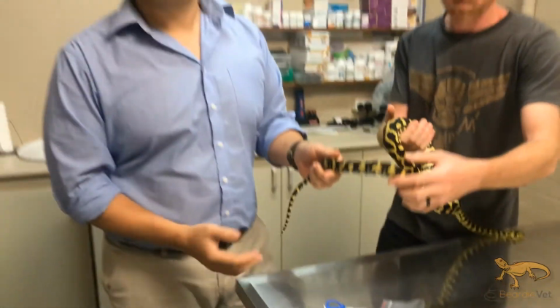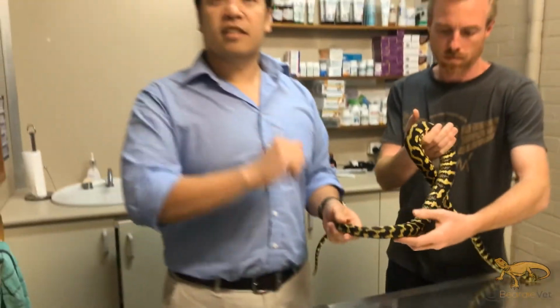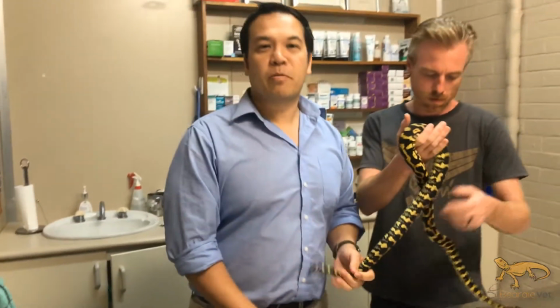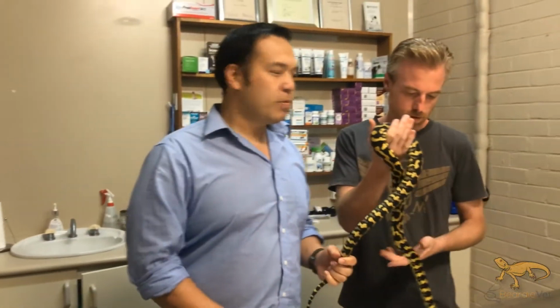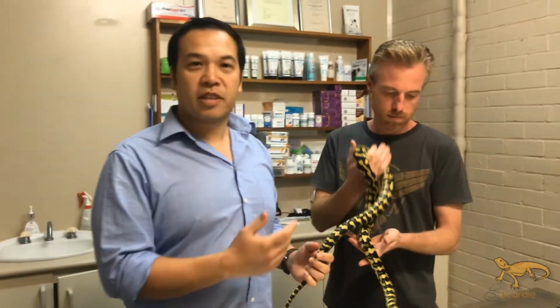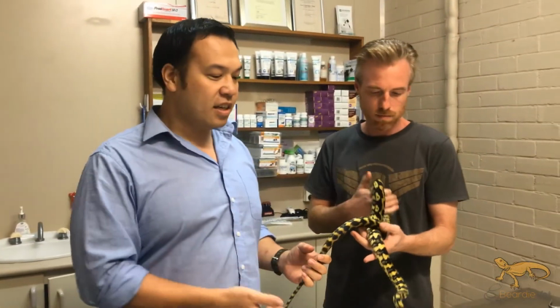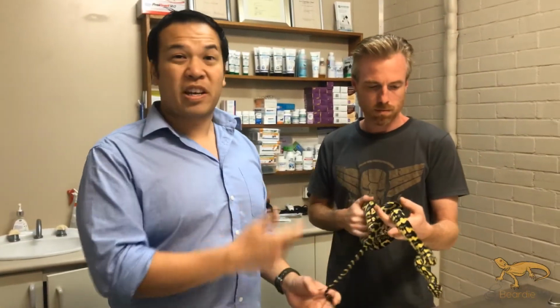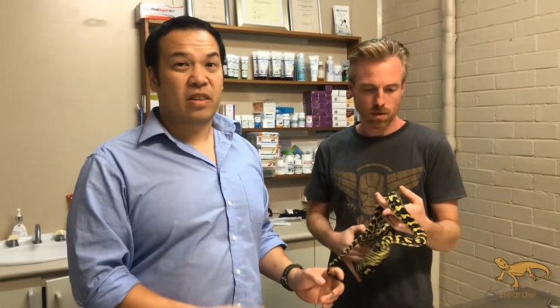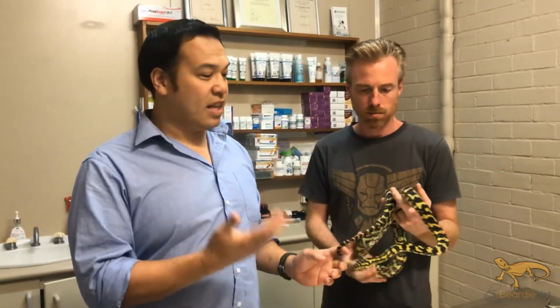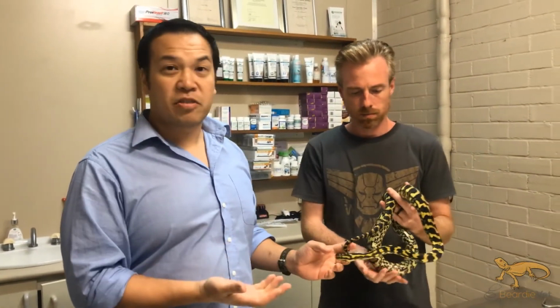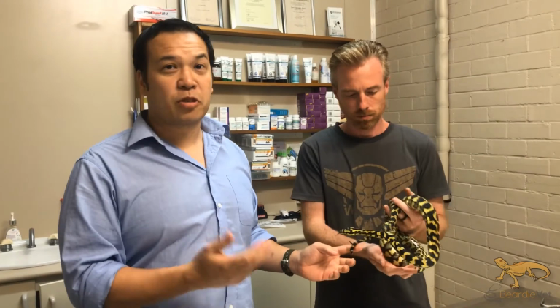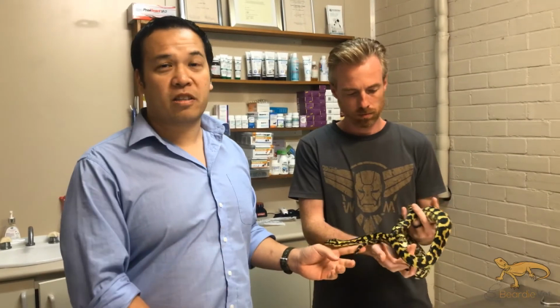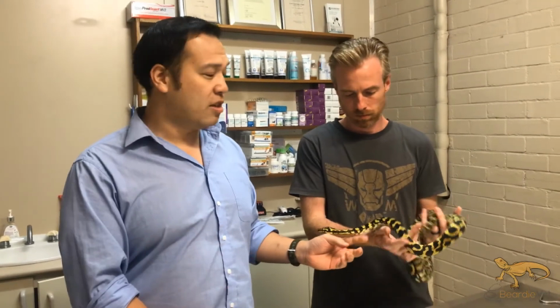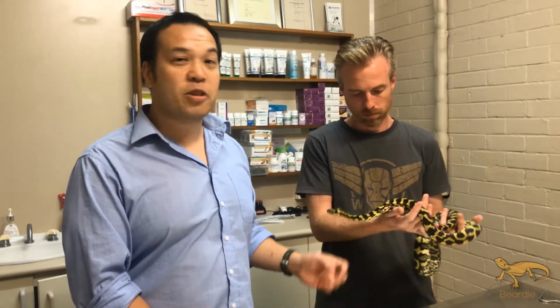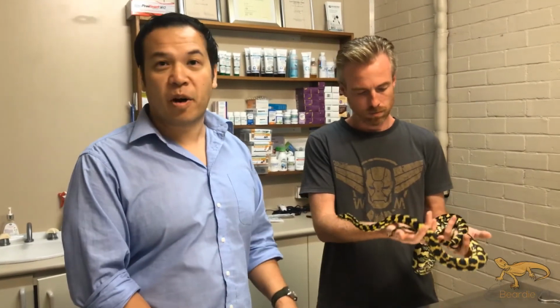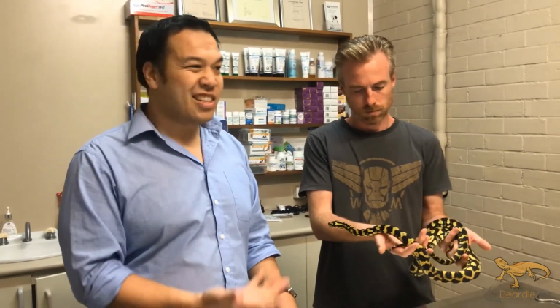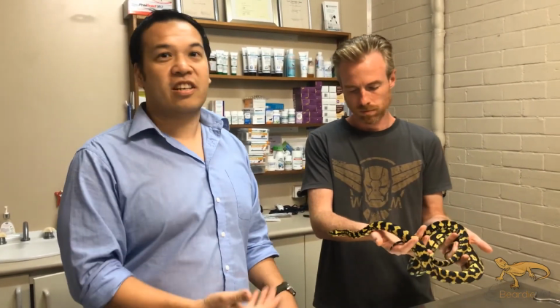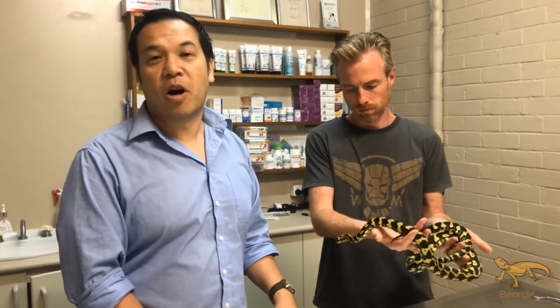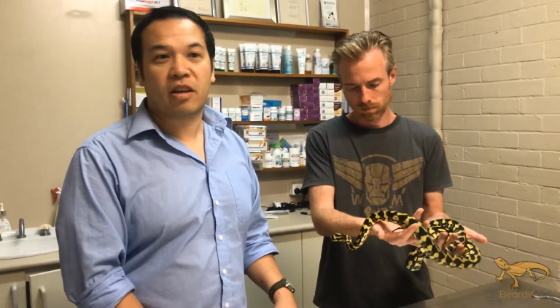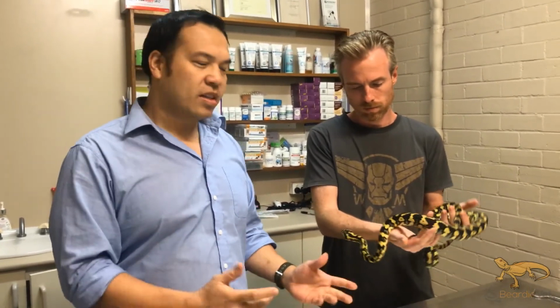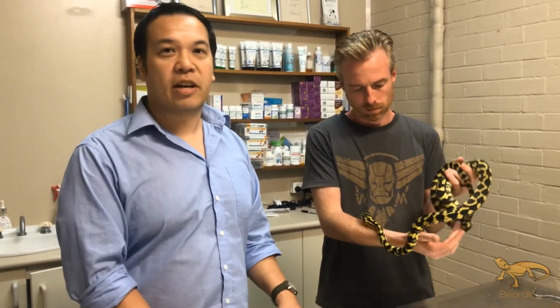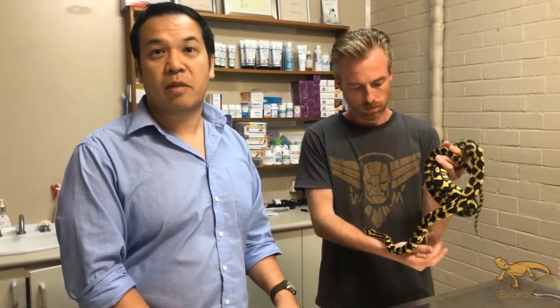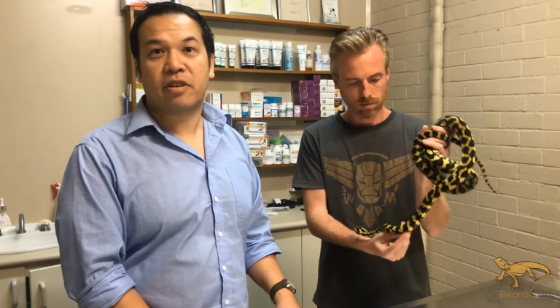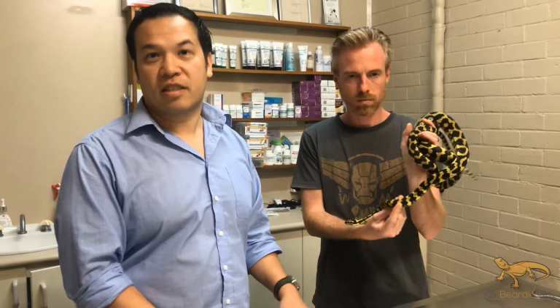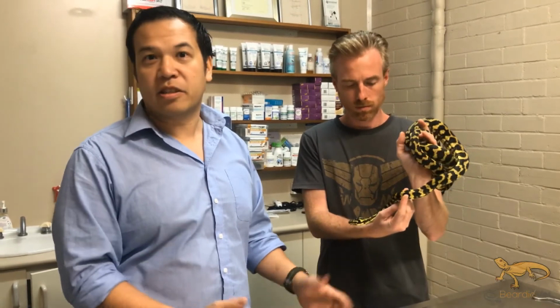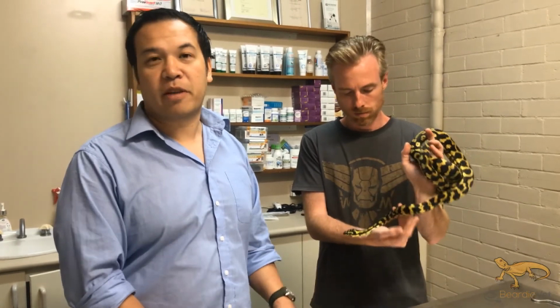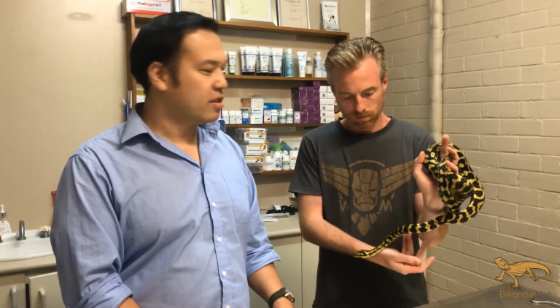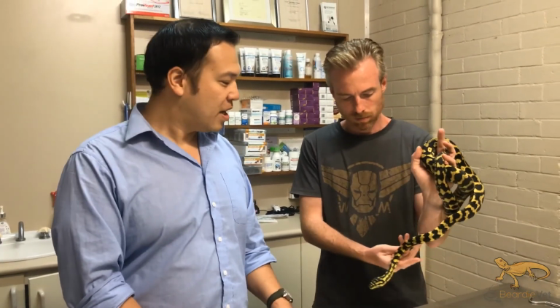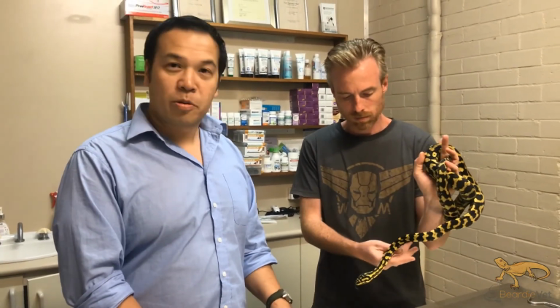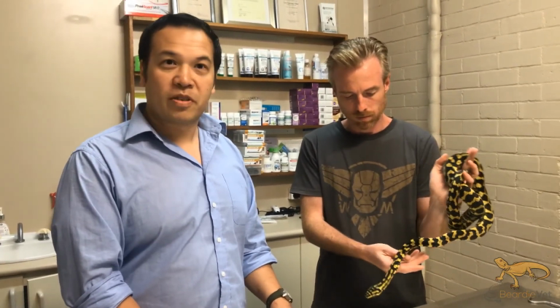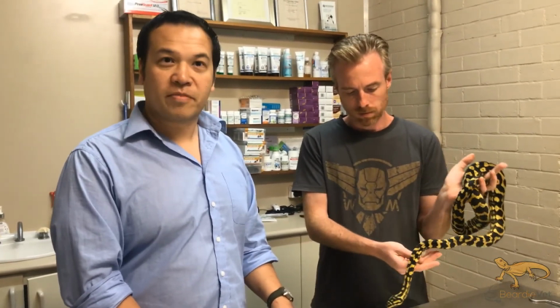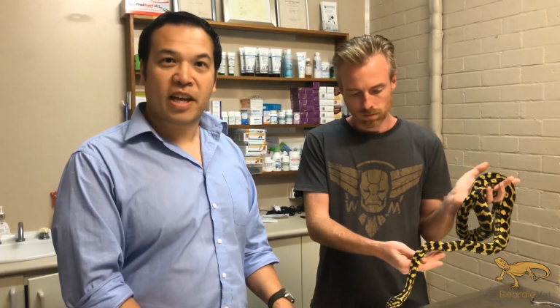This snake's been microchipped — it was that easy. We didn't even have the head restrained; jungle pythons are known to be a bit bitey and she didn't even bite me, so that's how easy and relatively pain-free it is. Hope you enjoyed the video, and we'll catch you later.